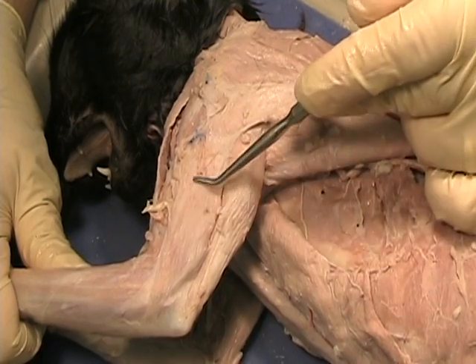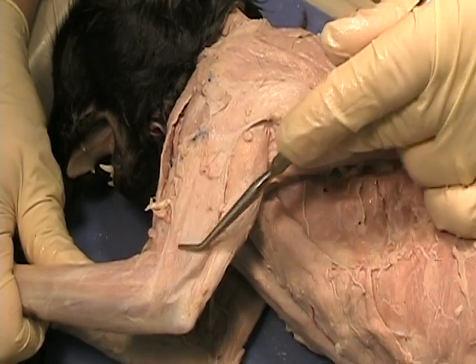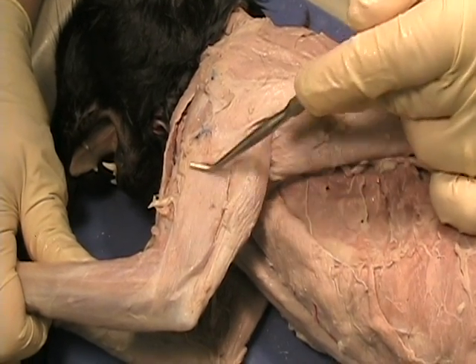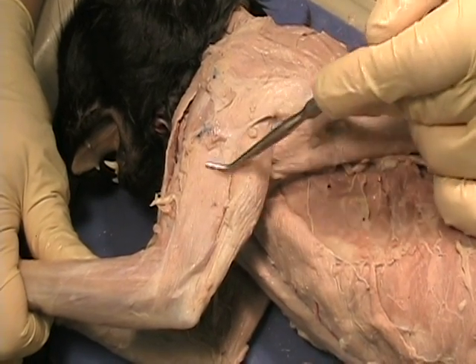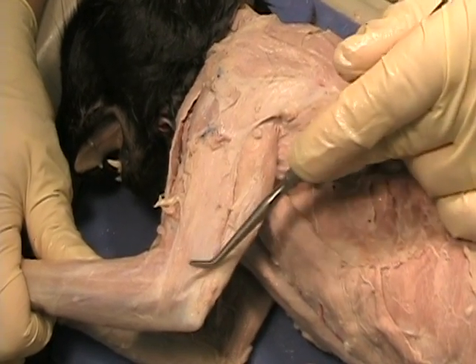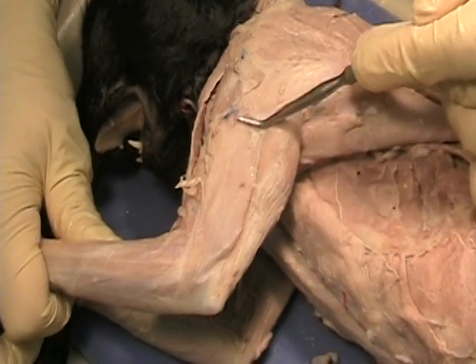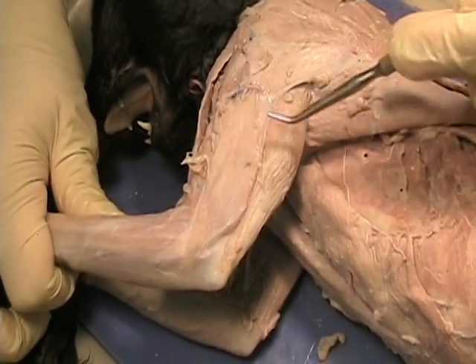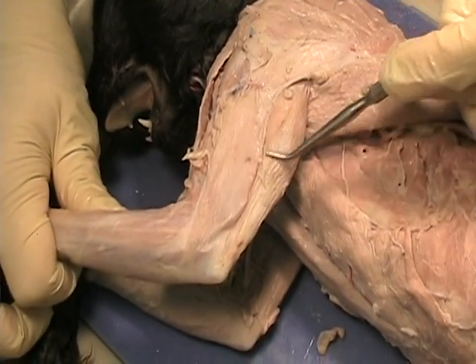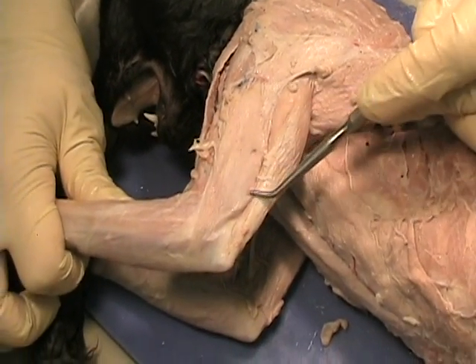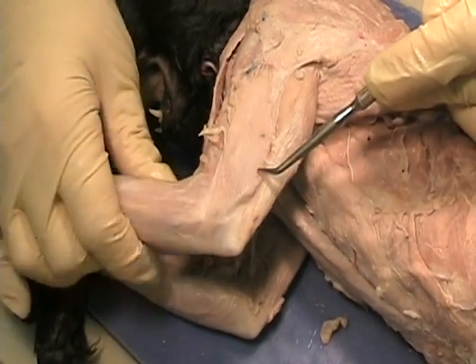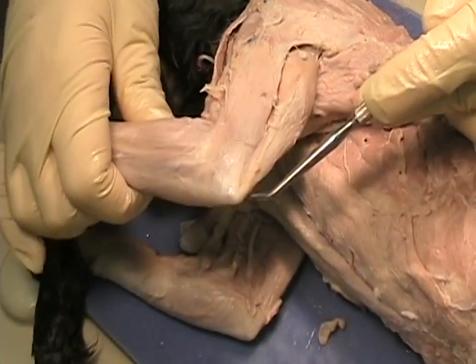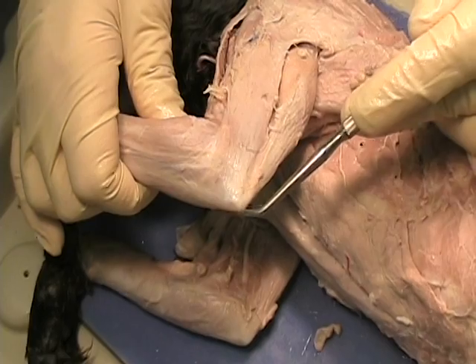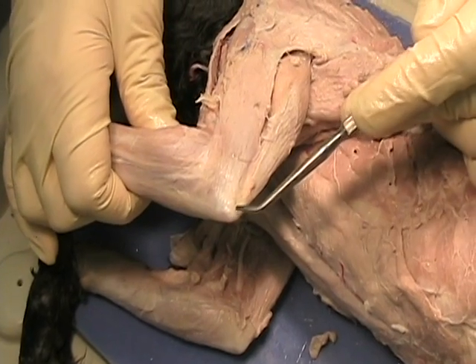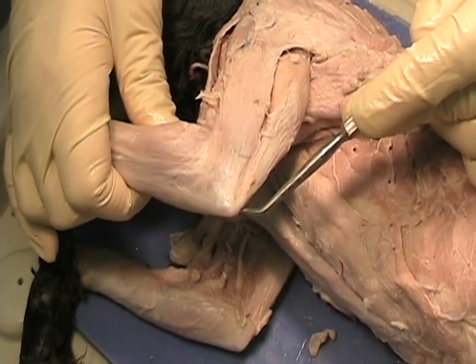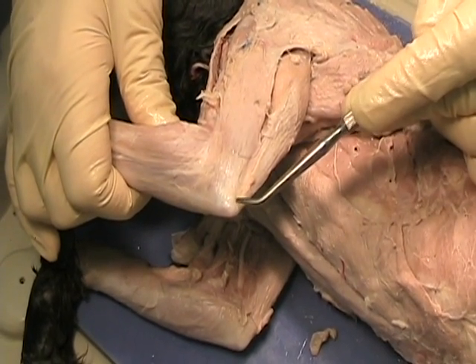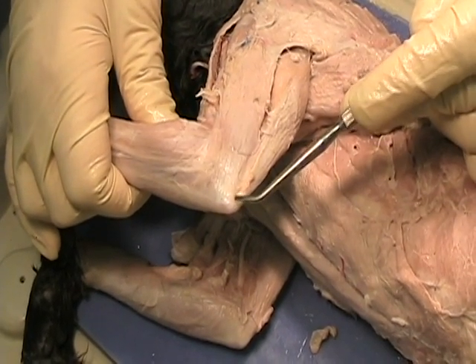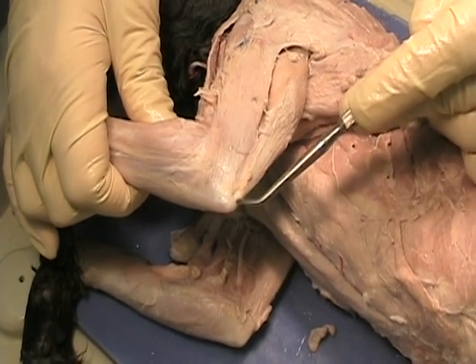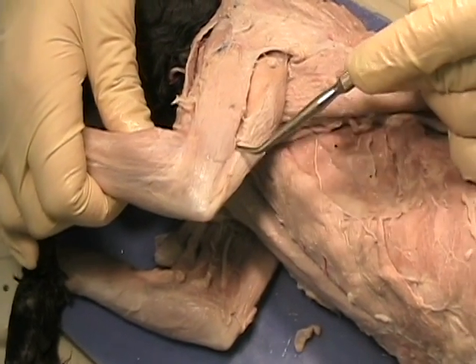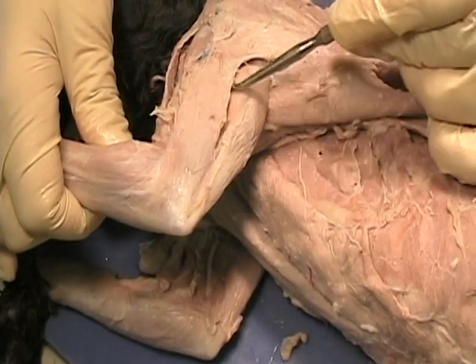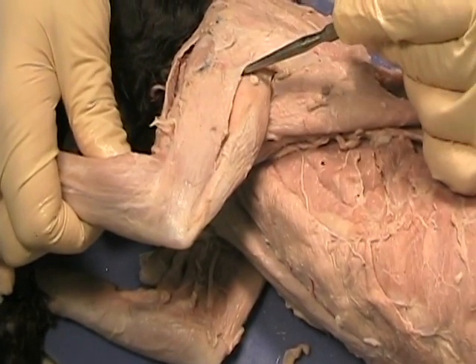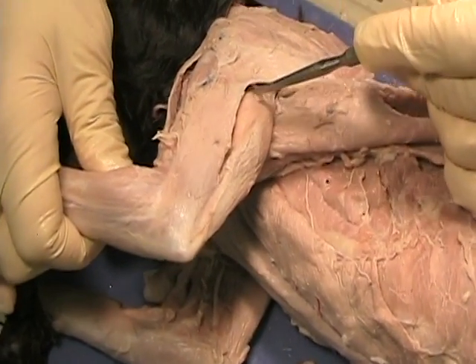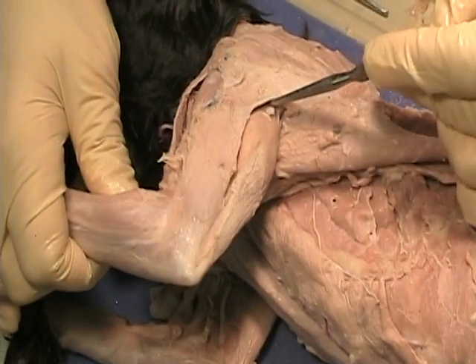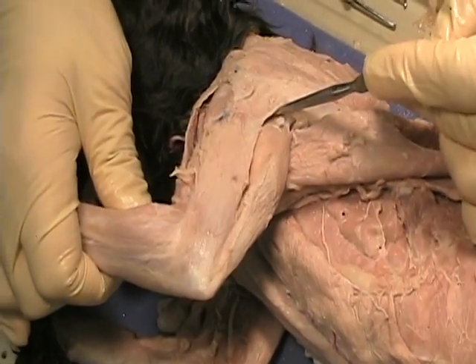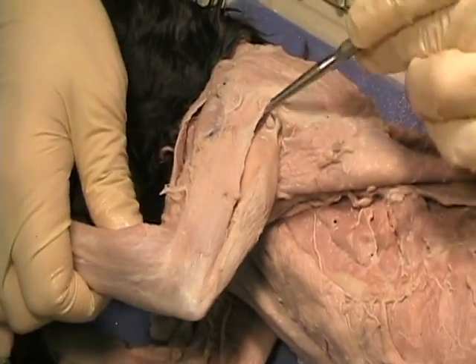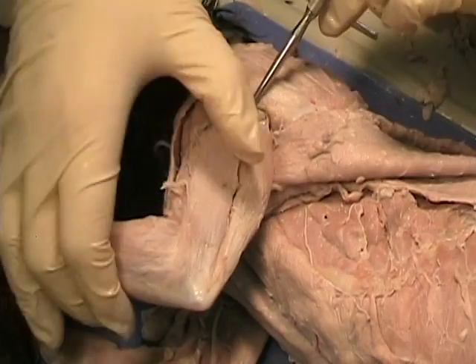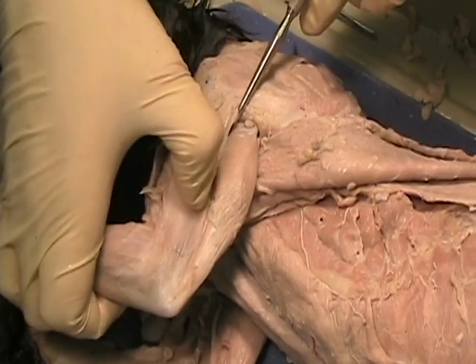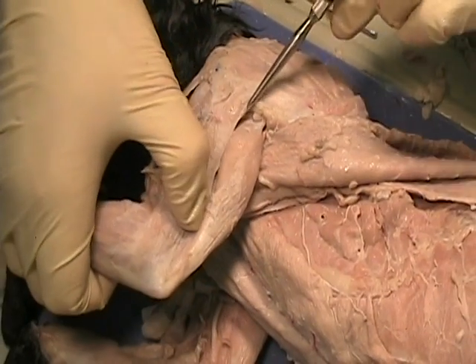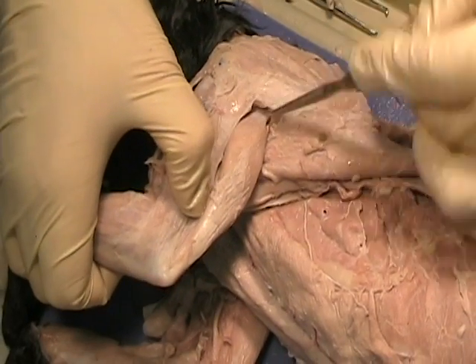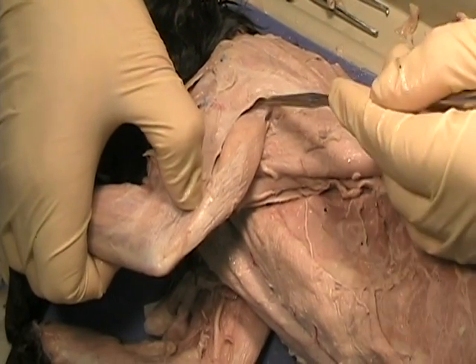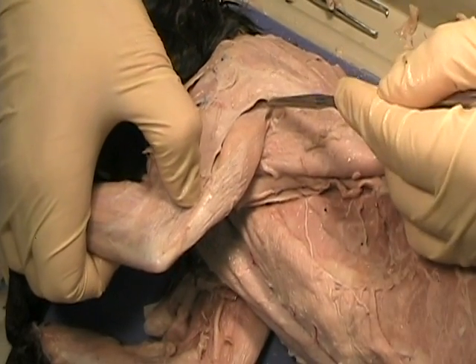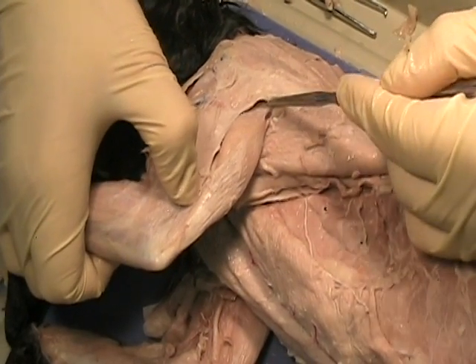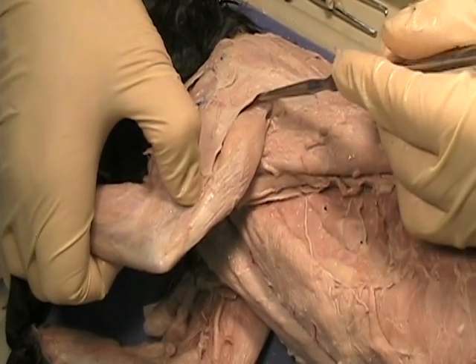This is the lateral head because it's on the outside. This is the long head. The long head runs all the way from the elbow and goes all the way up into the shoulder — way, way, way up in here. That's why it's called the long head.